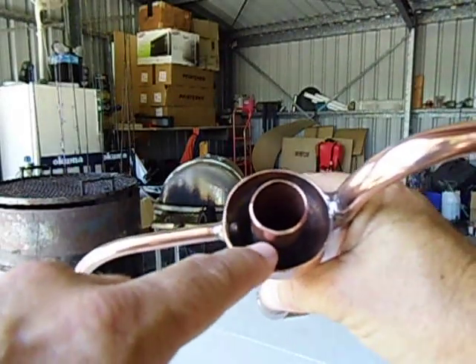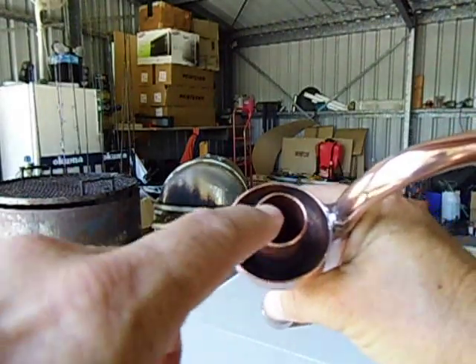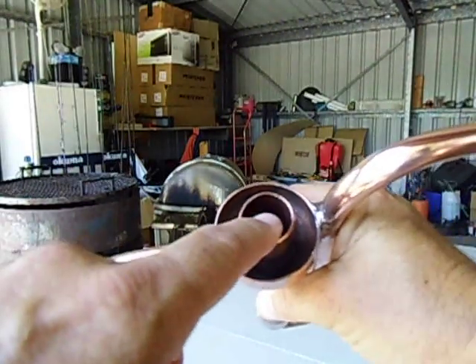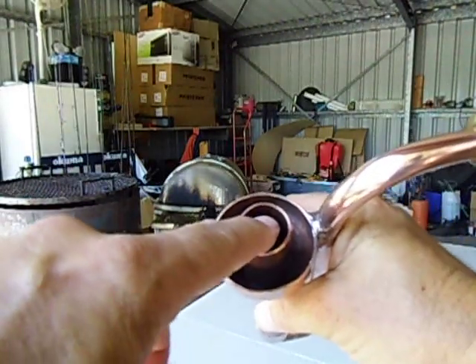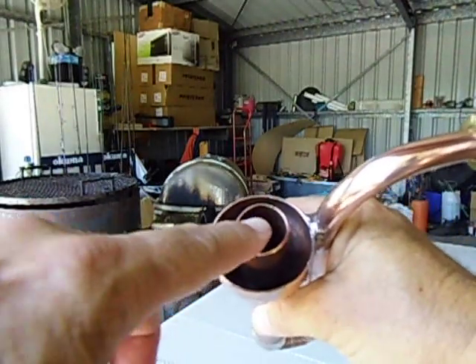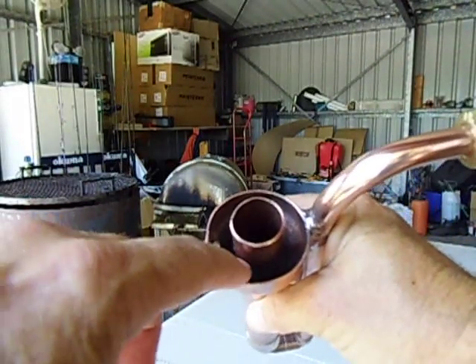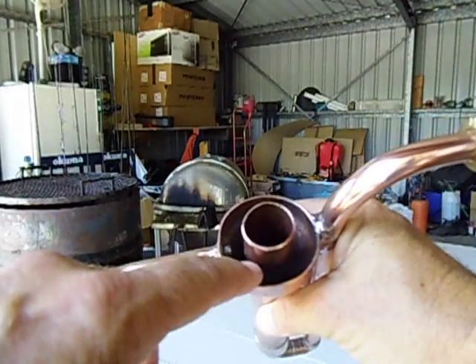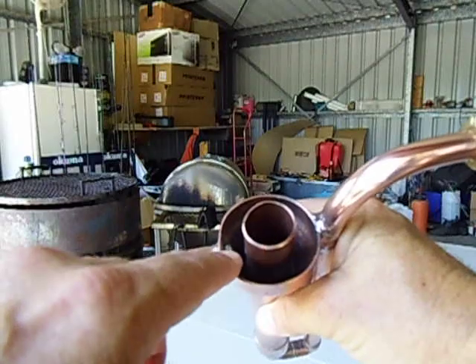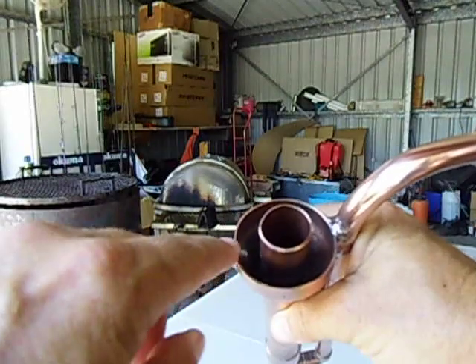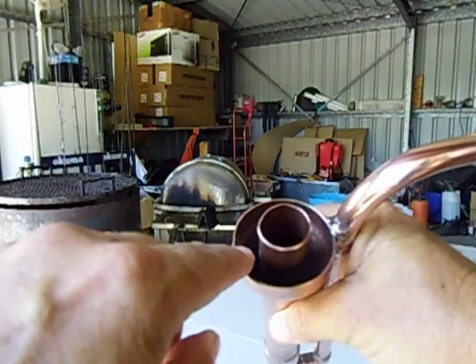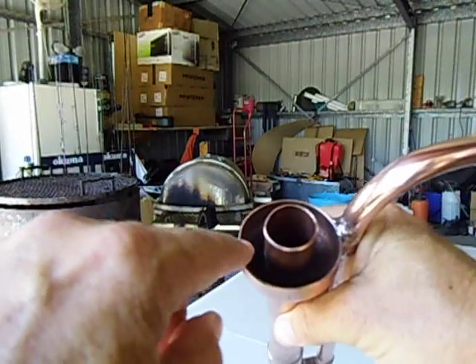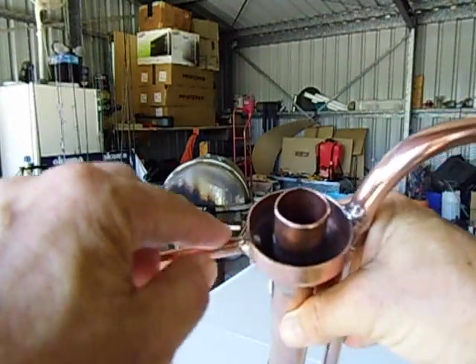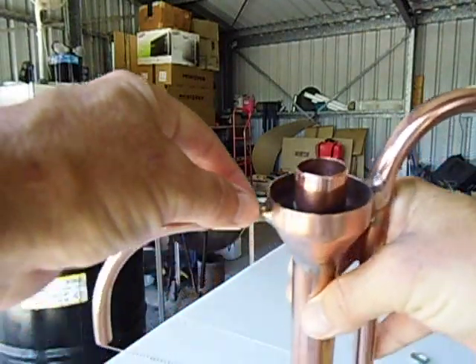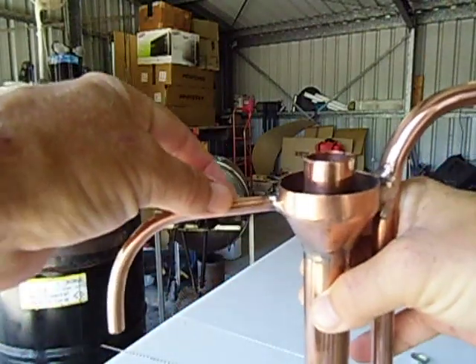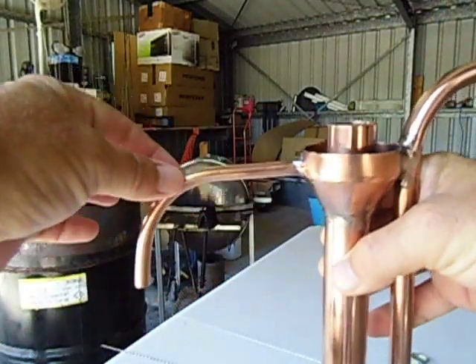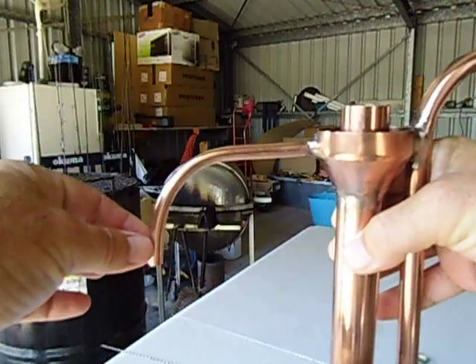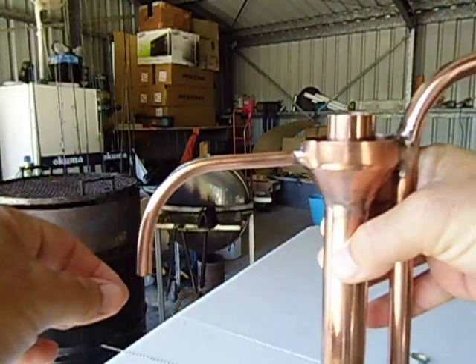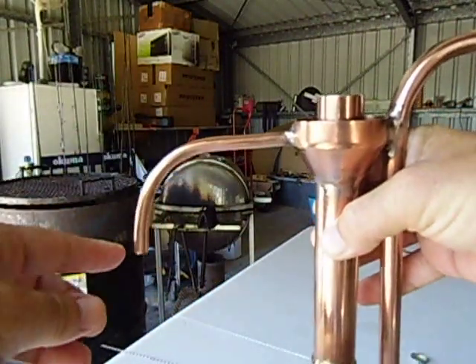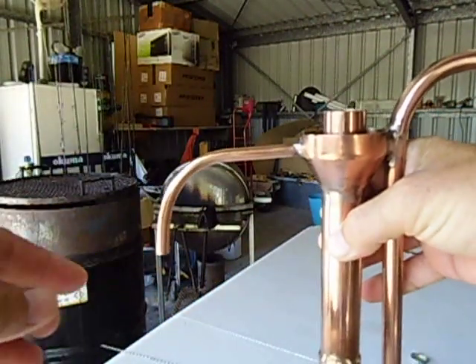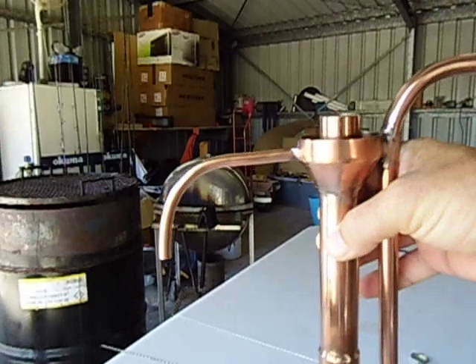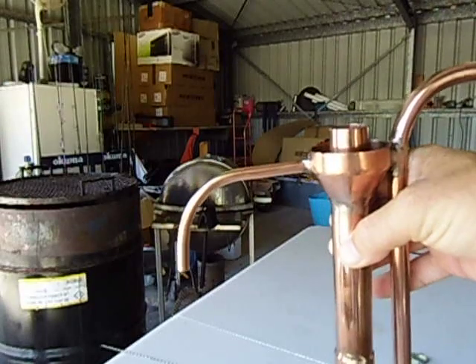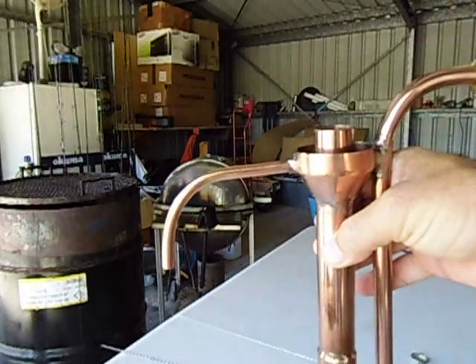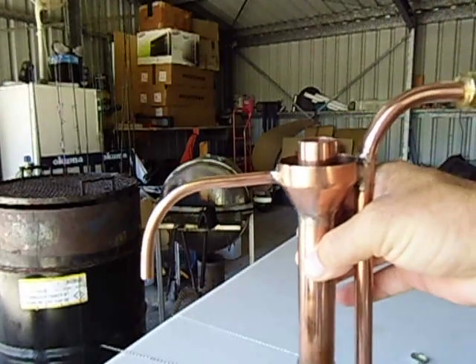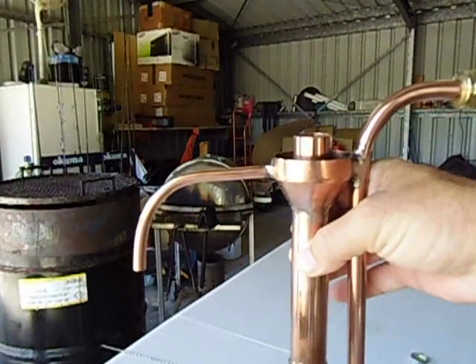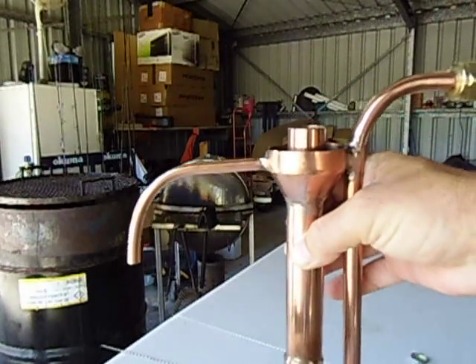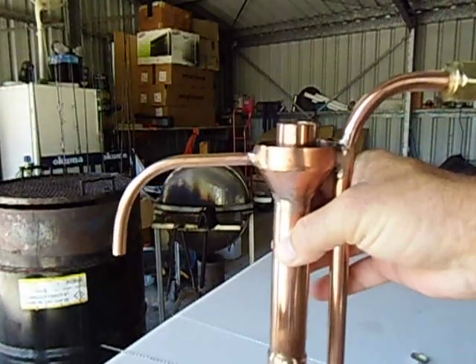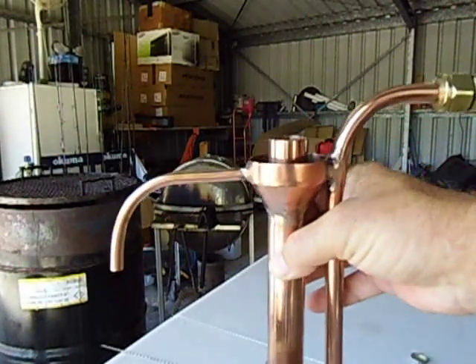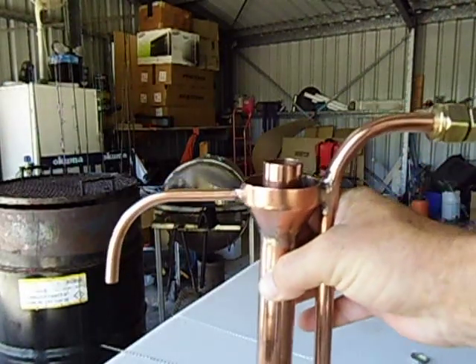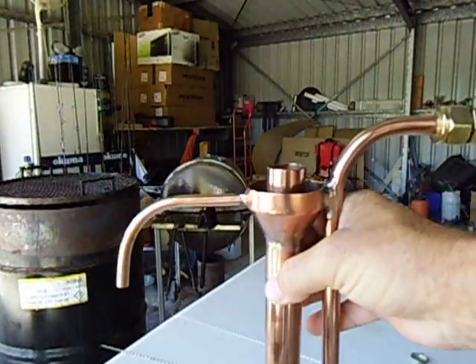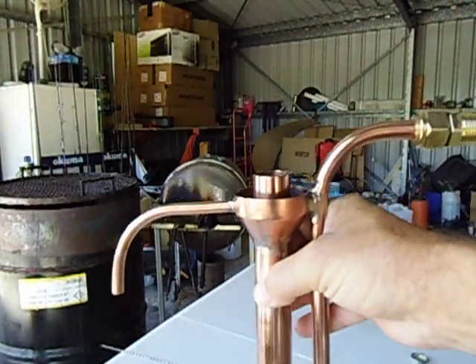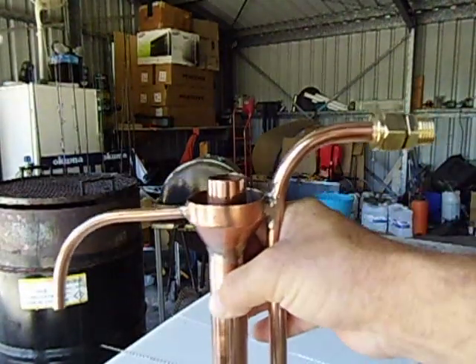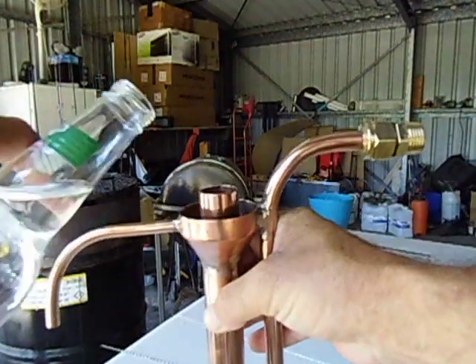It overflows from this one into that little cup and drains through that little 8mm copper tubing or 5/16 copper tubing. So I'm just going to show you how this thing works.